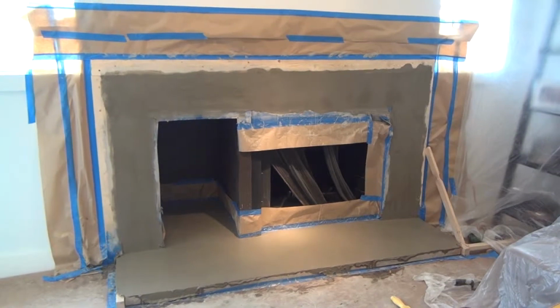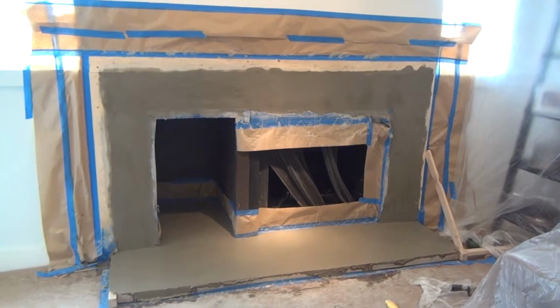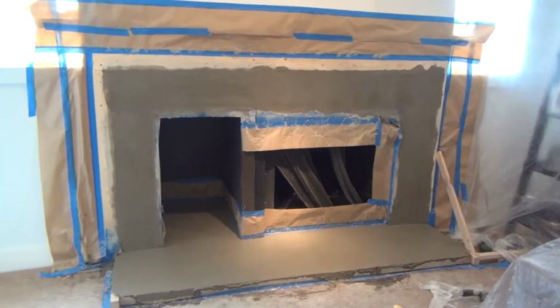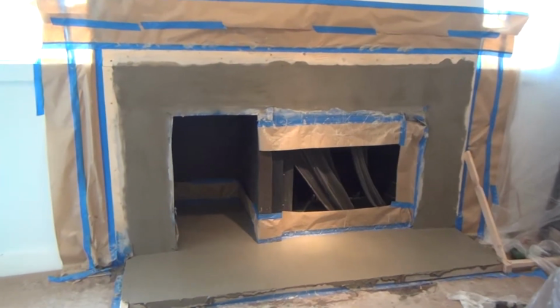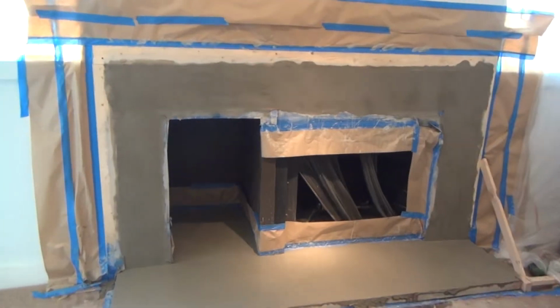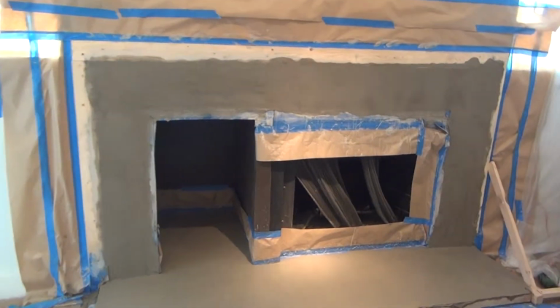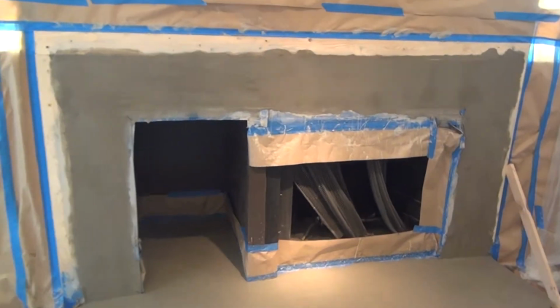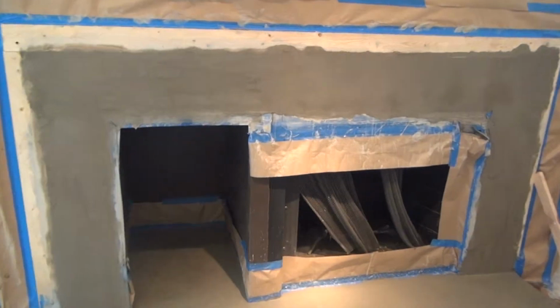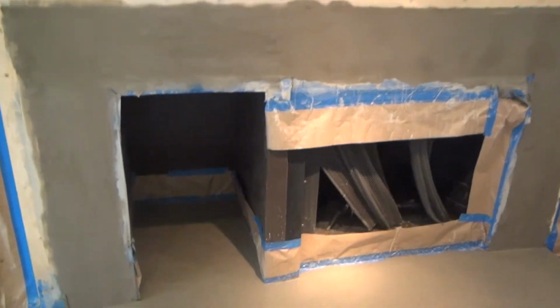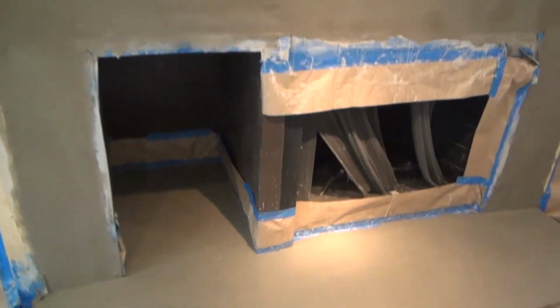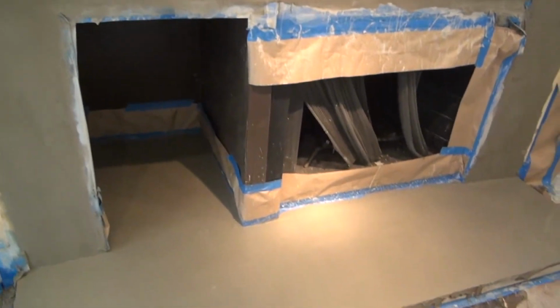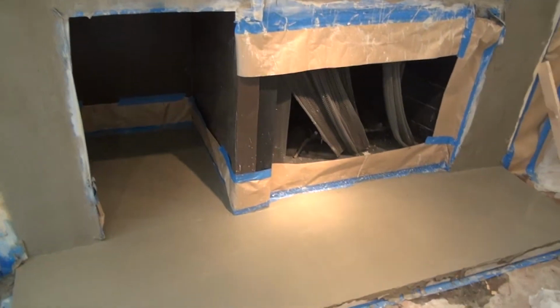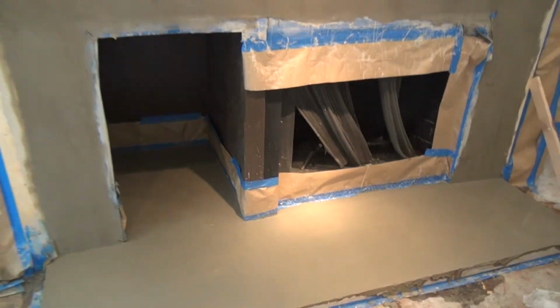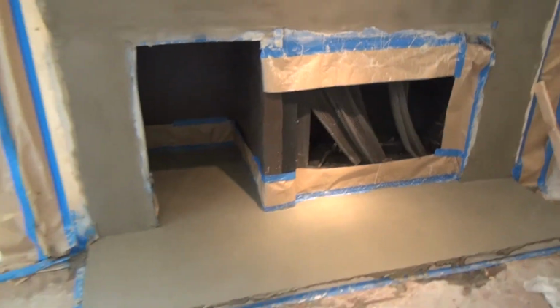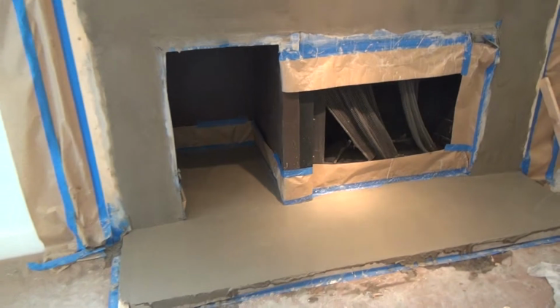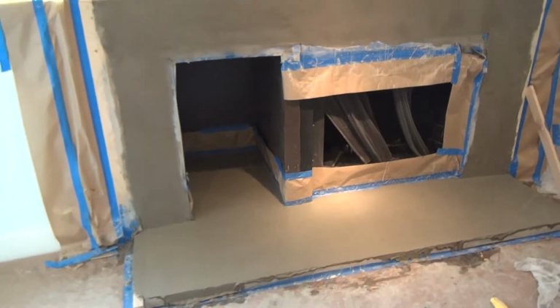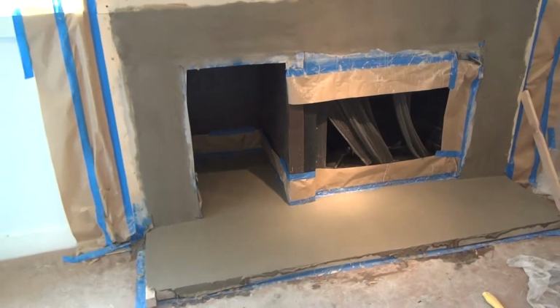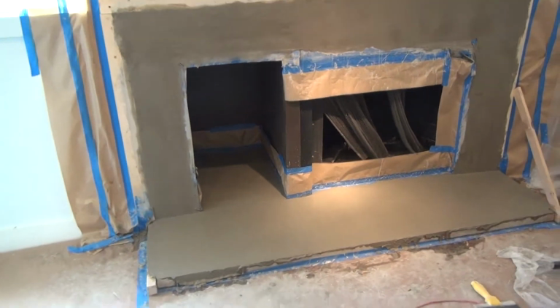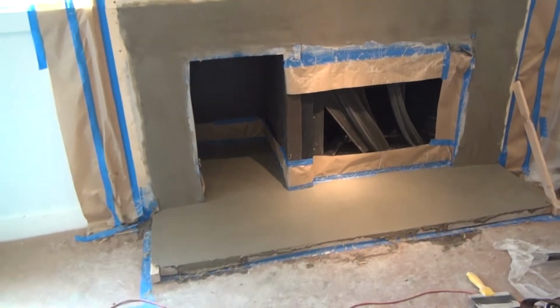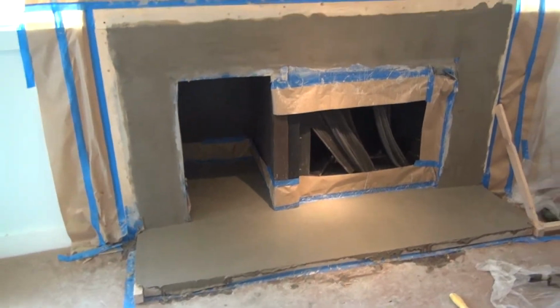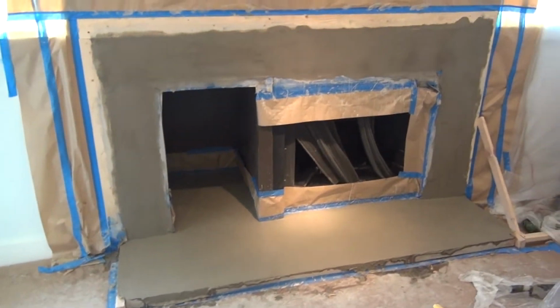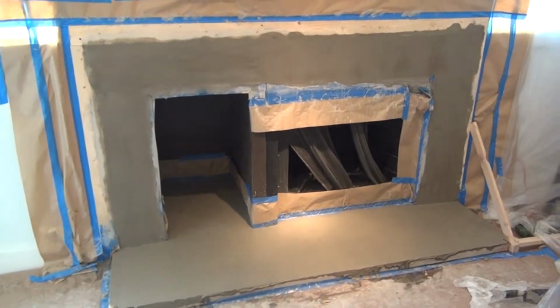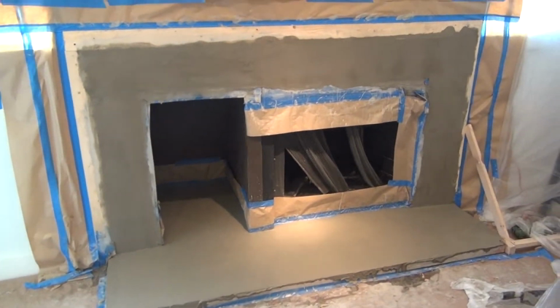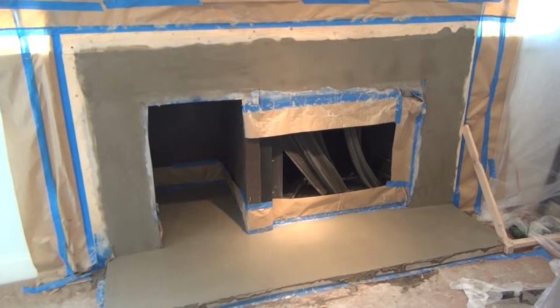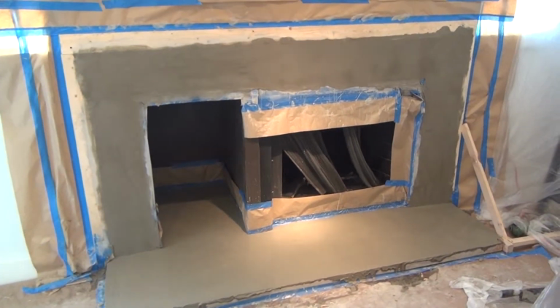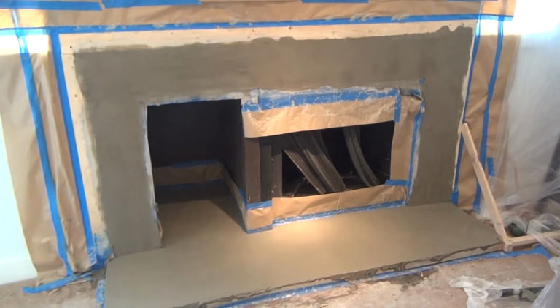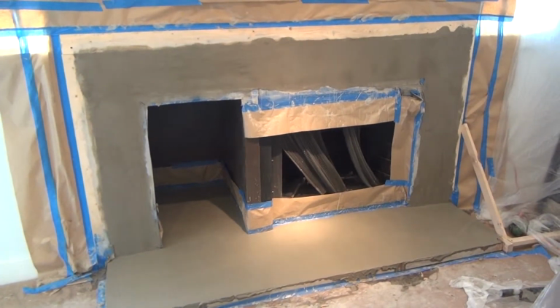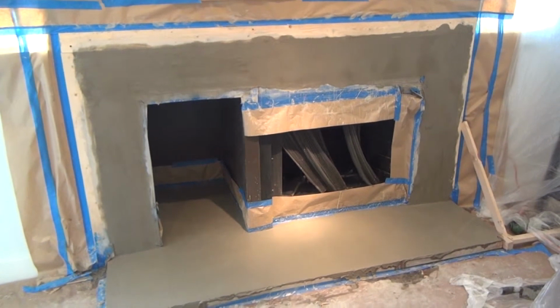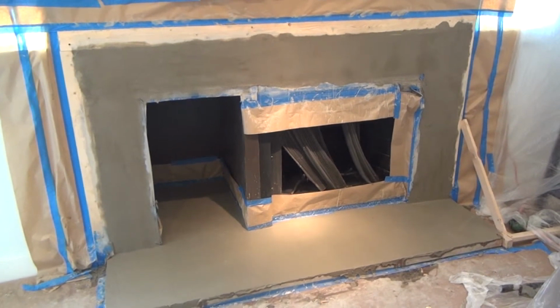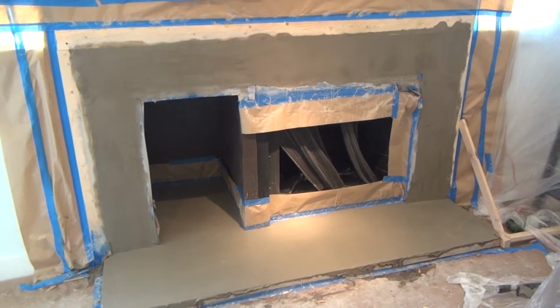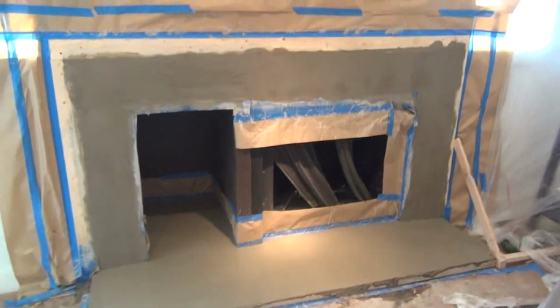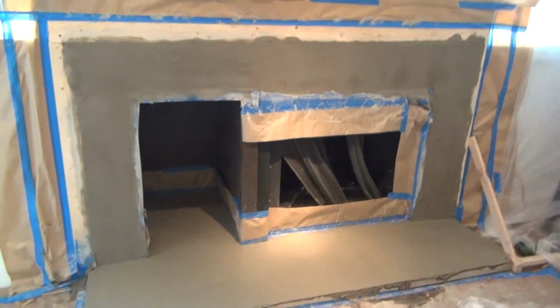OK, this is what it looks like after the first coat here. Upstairs doing the next one.